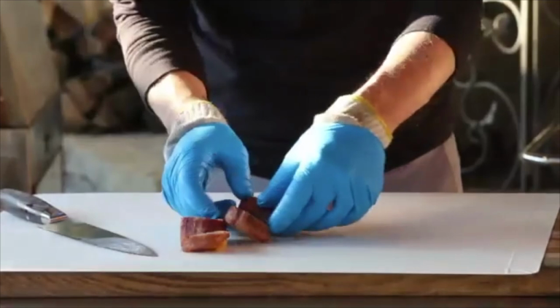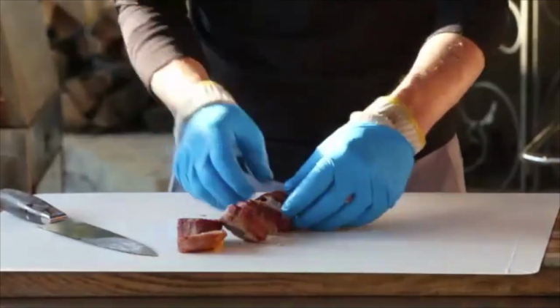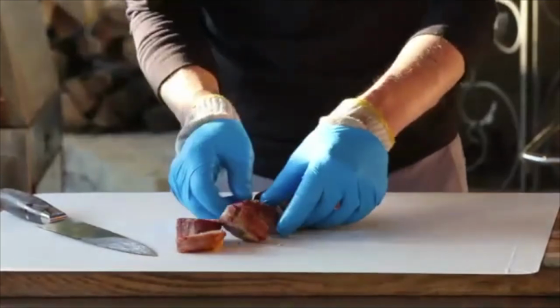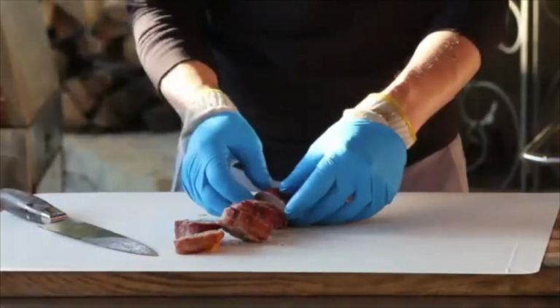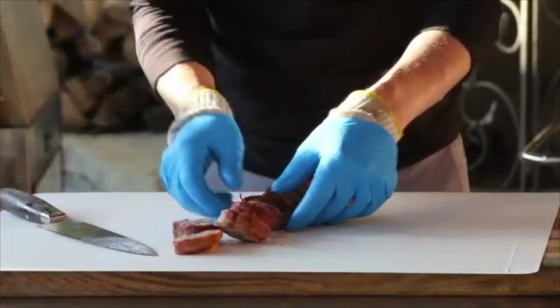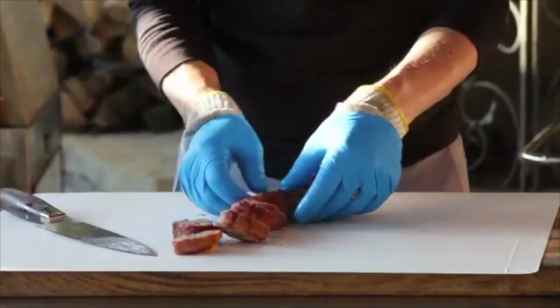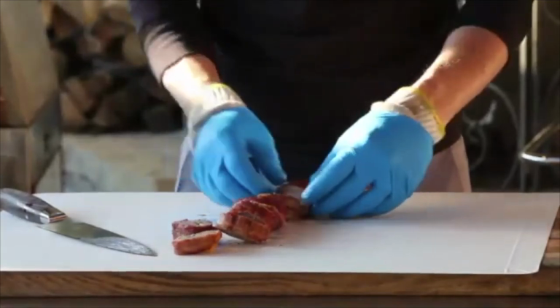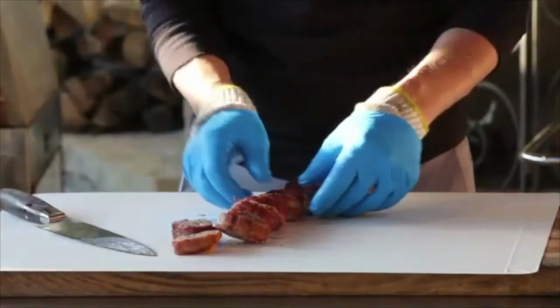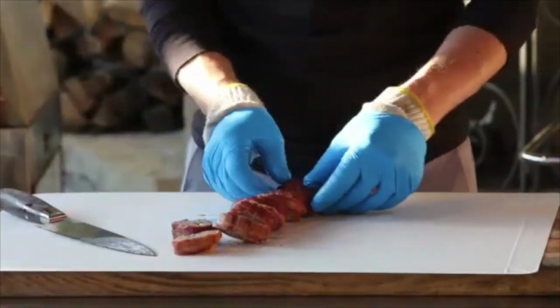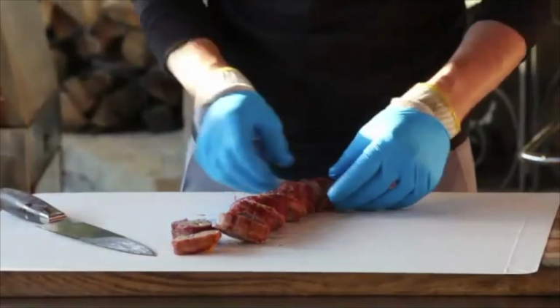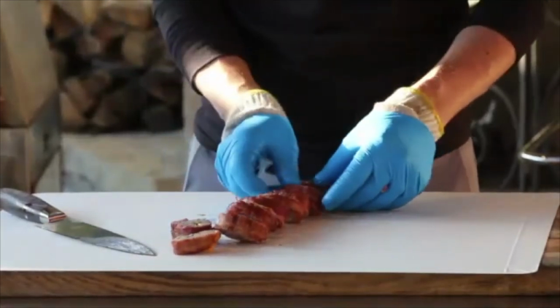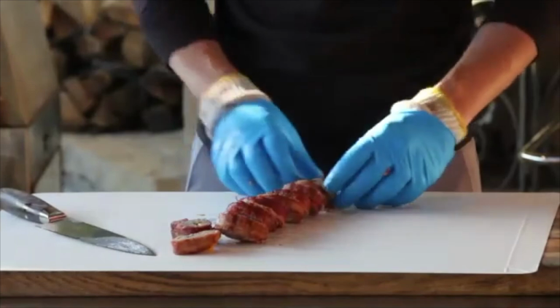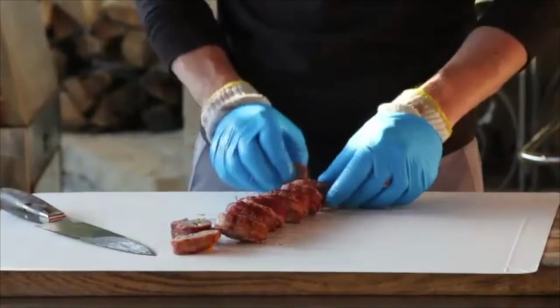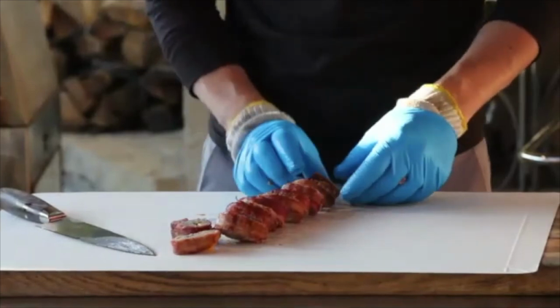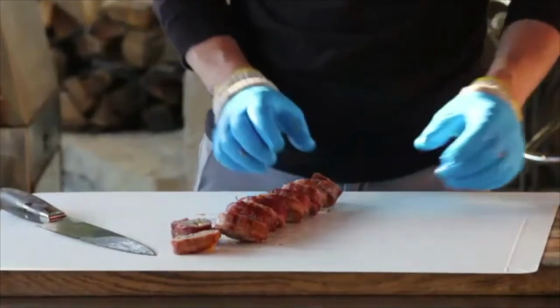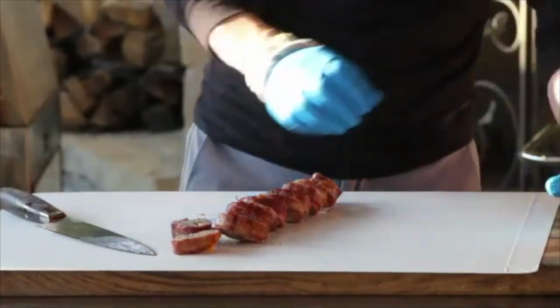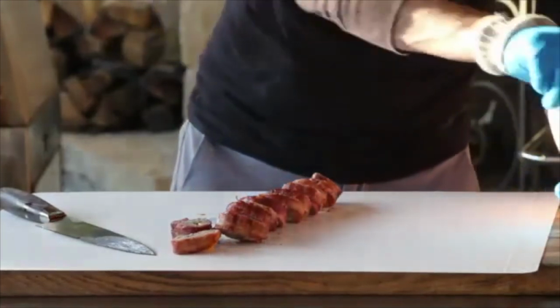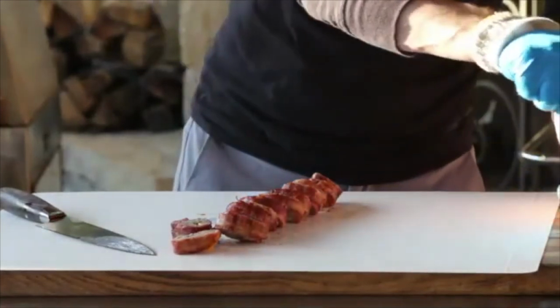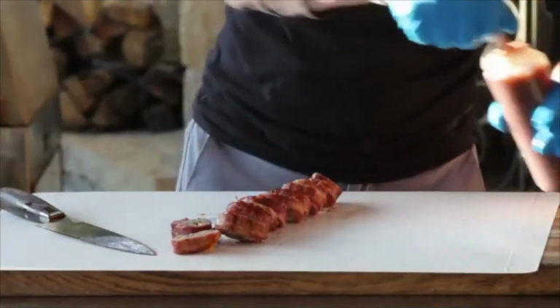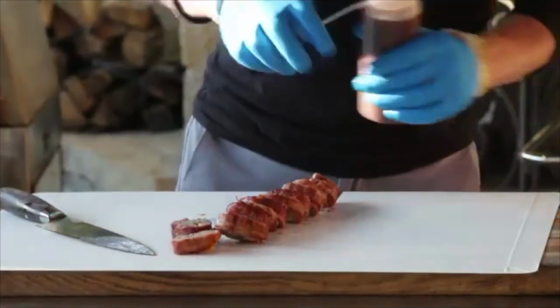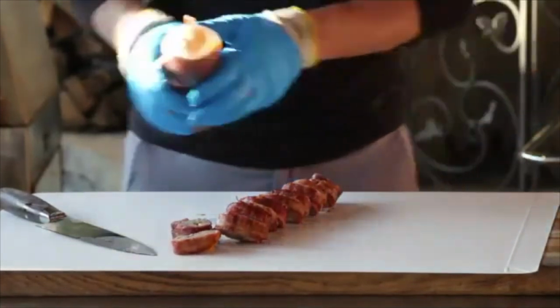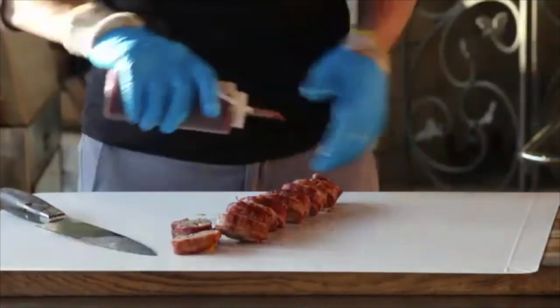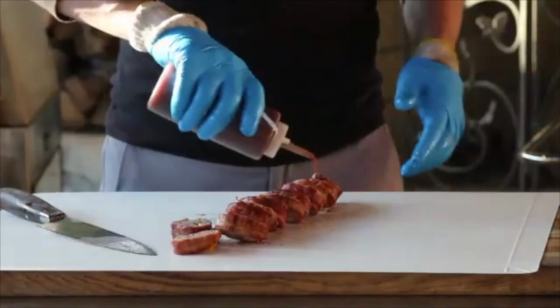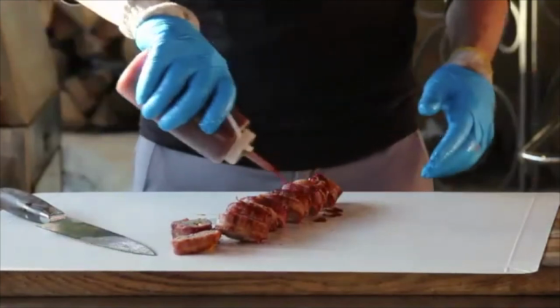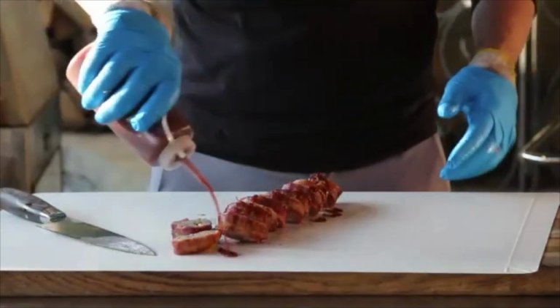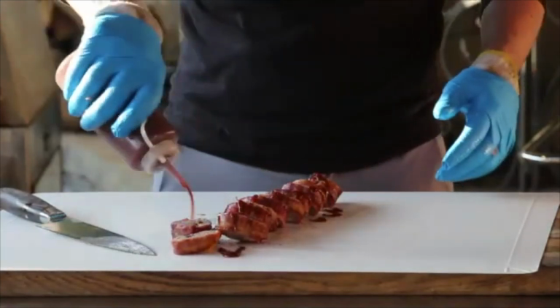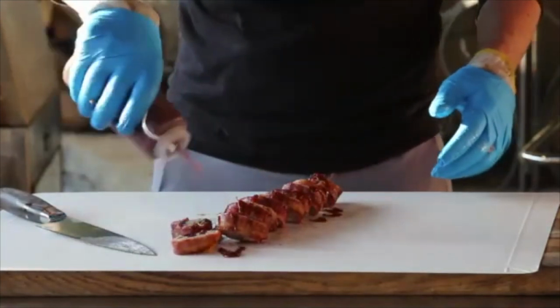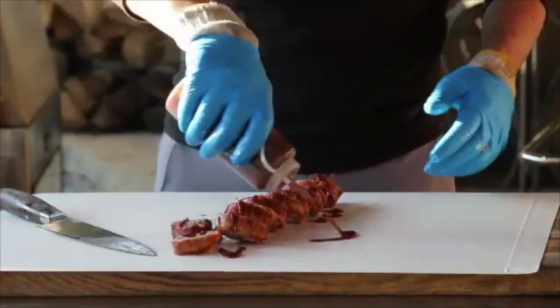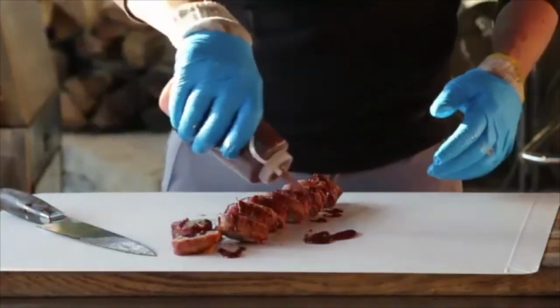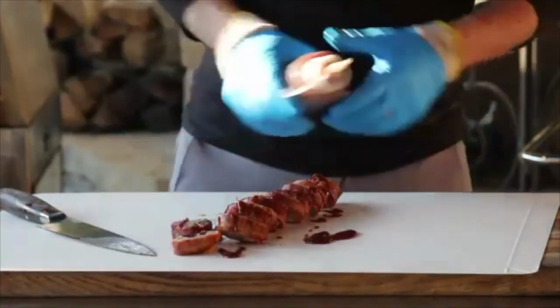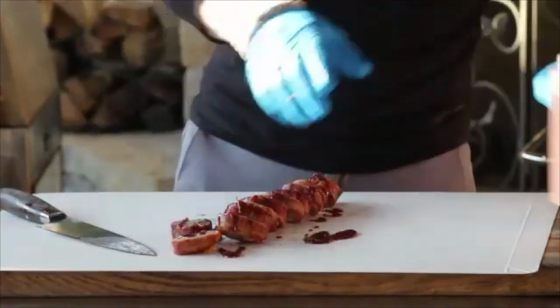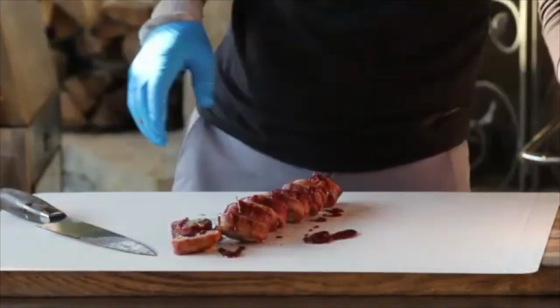You can plate it up and make it look as fancy as you want. At the very end I like to hit it with just a little bit of extra barbecue sauce, and you're ready to go.